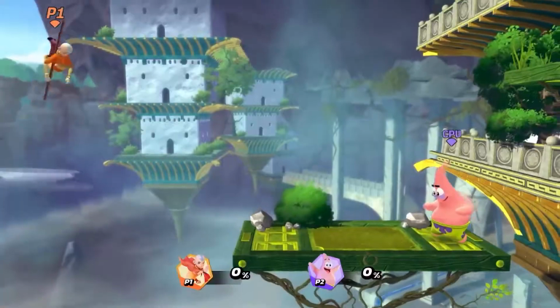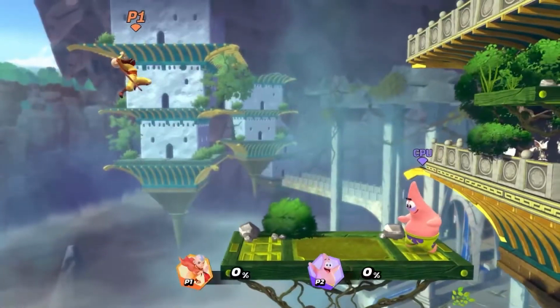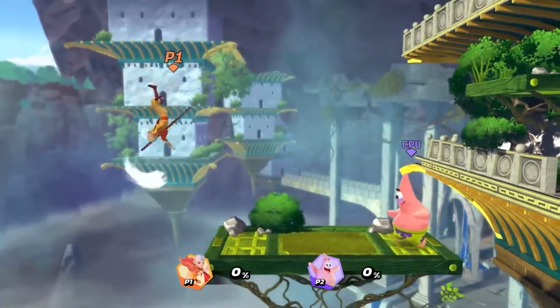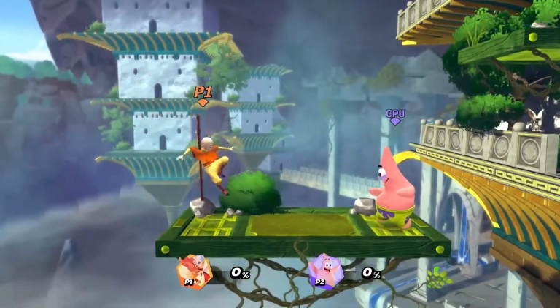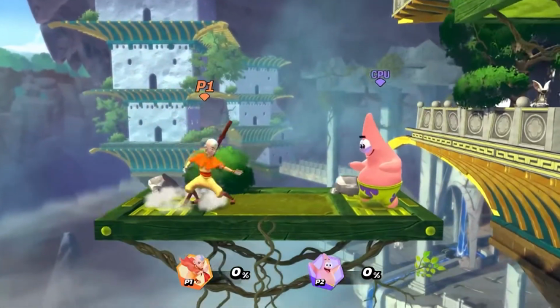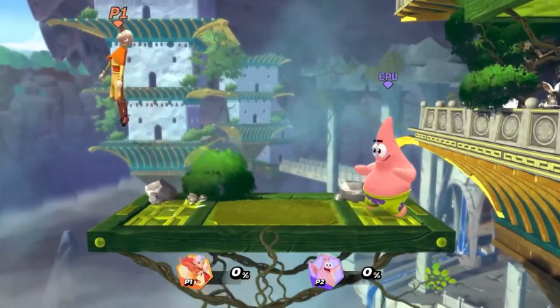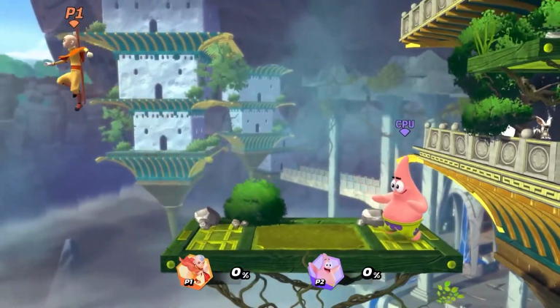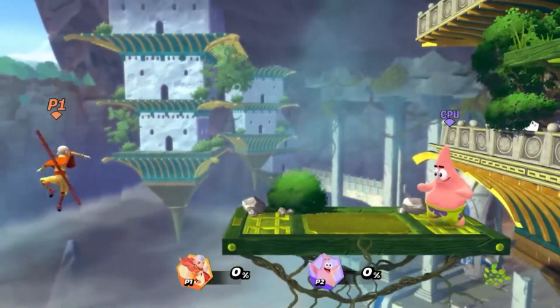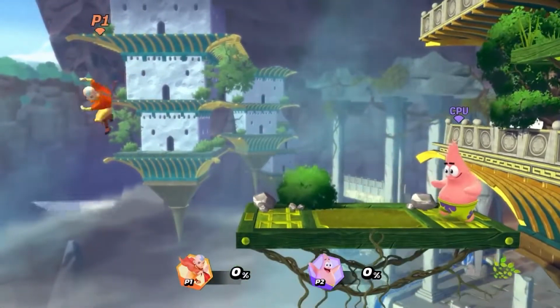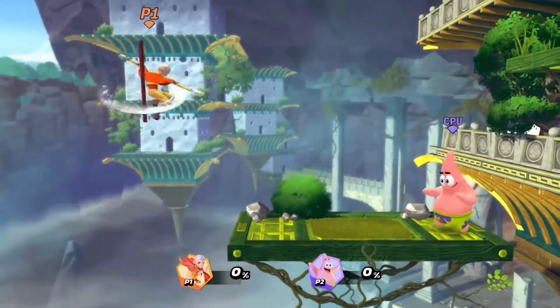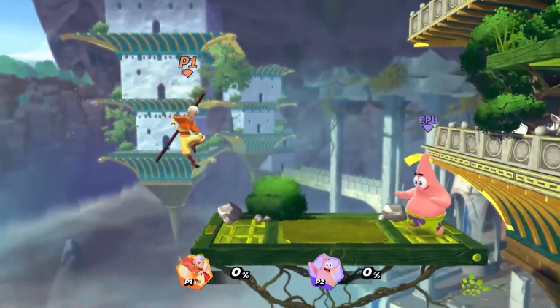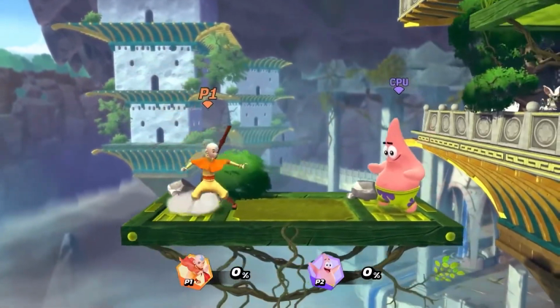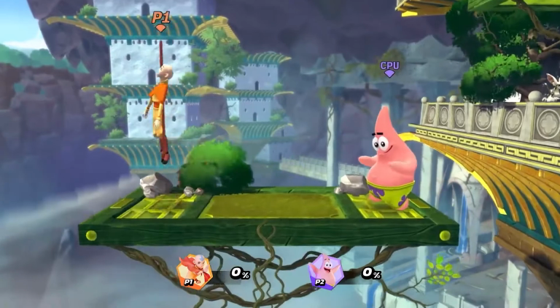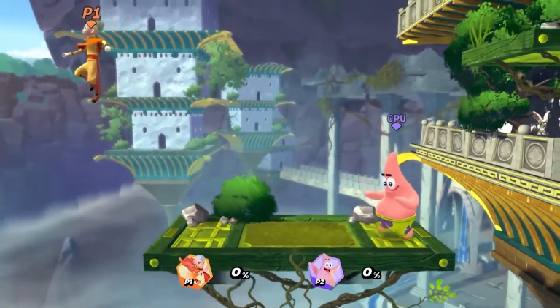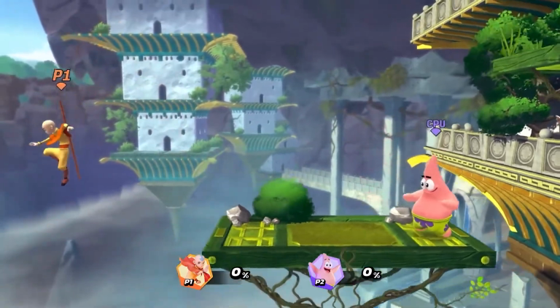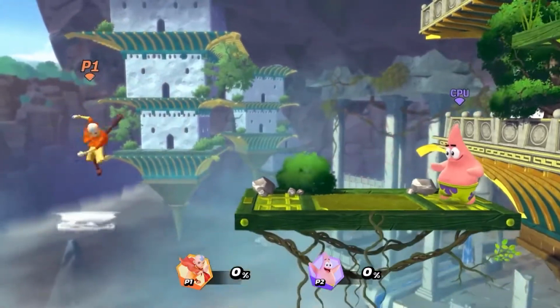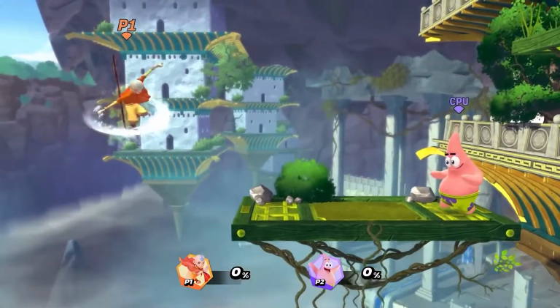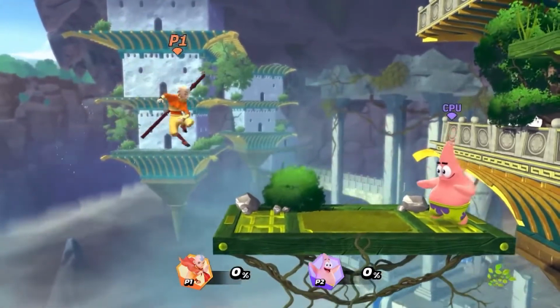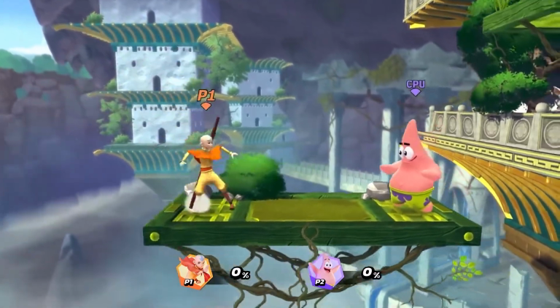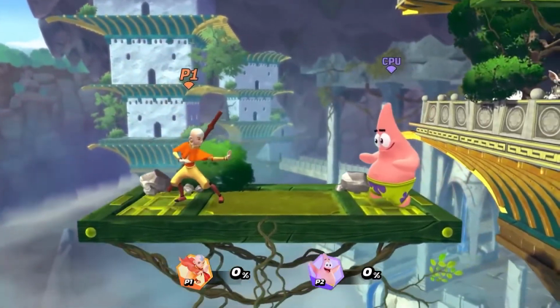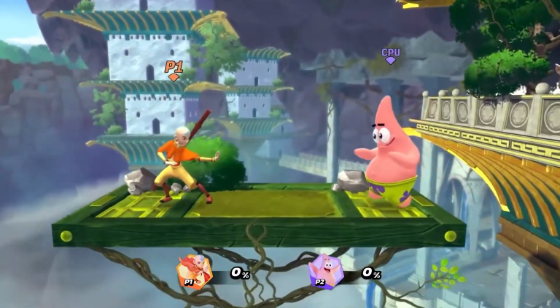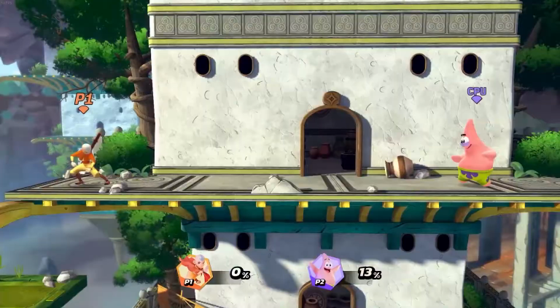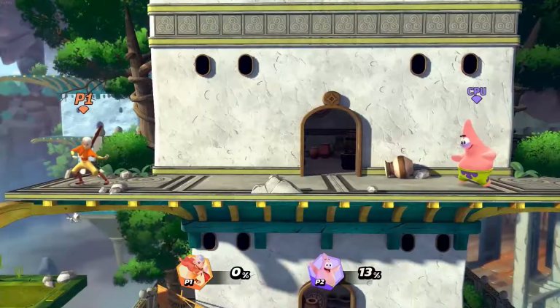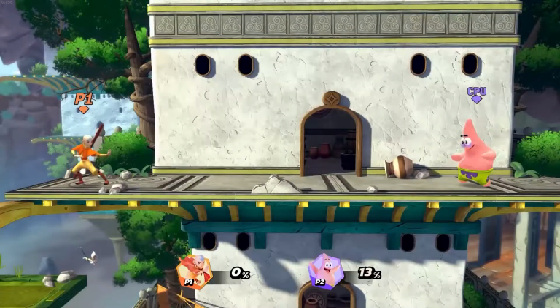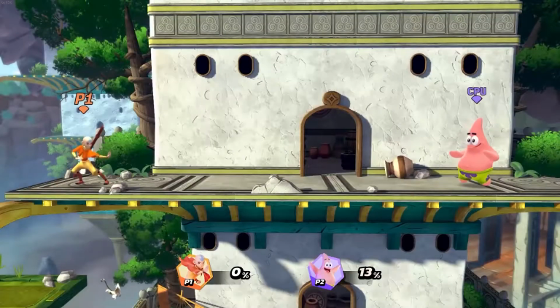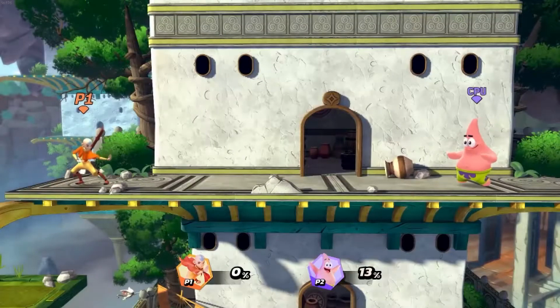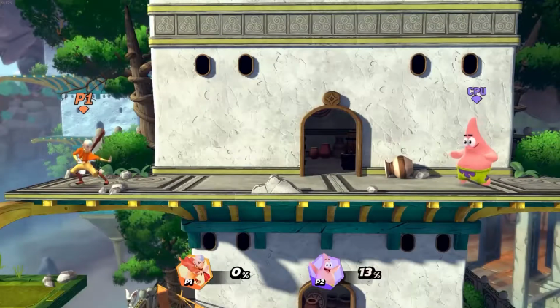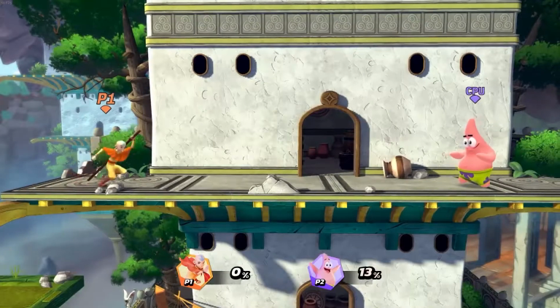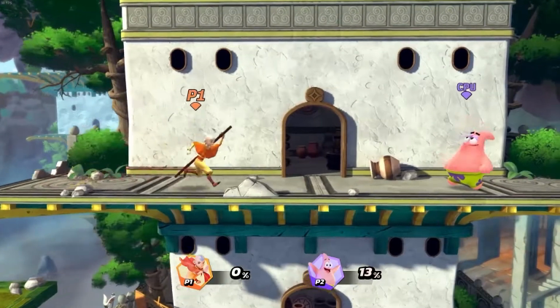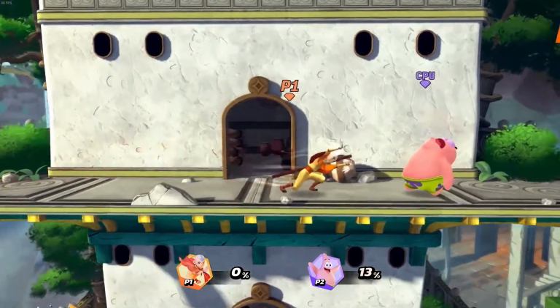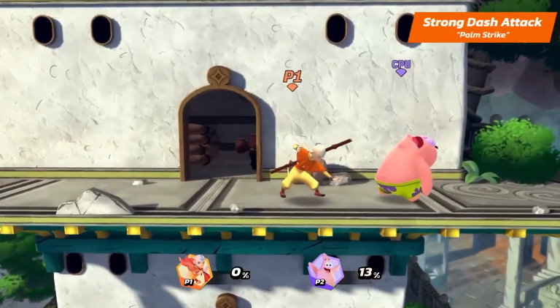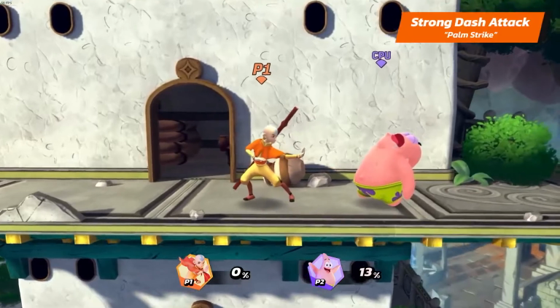Aang's air strong attacks make him float a bit in the air, which makes him a good option while recovering. Aang's strong dash attack is Palm Strike.